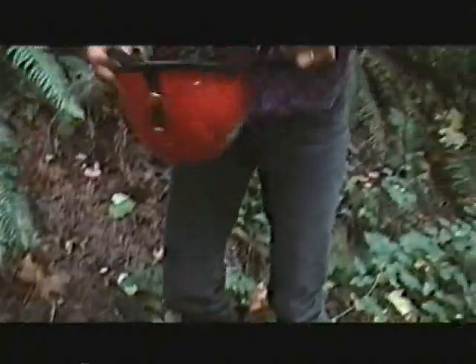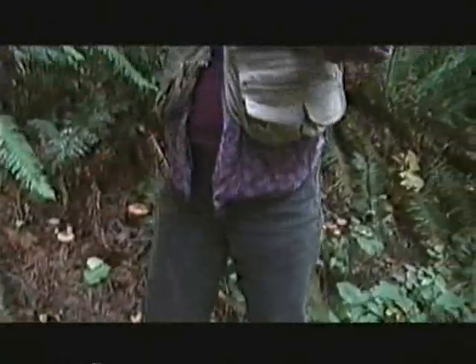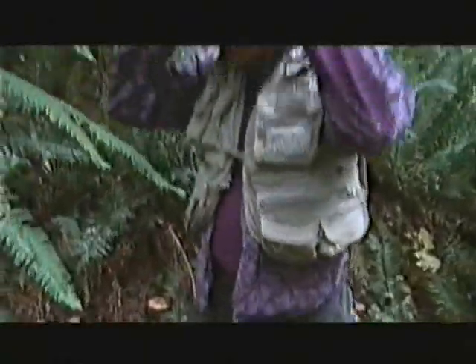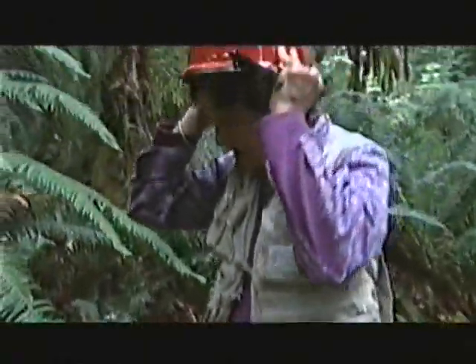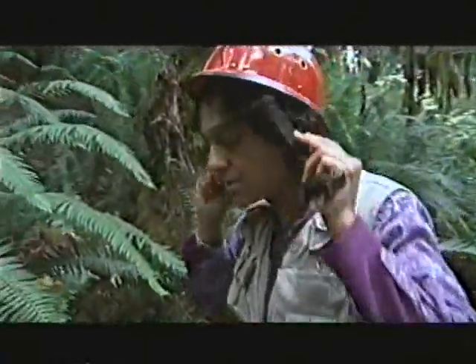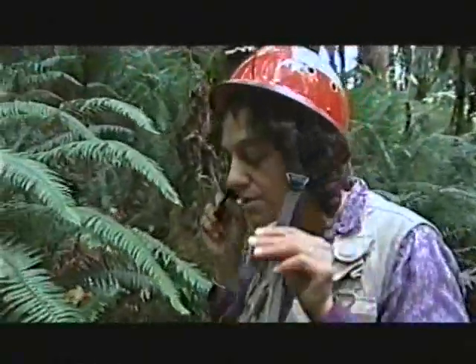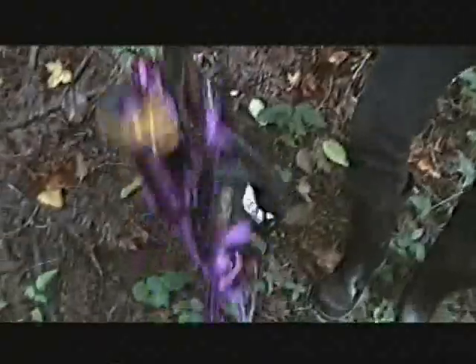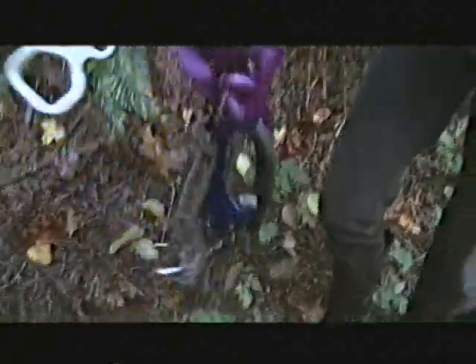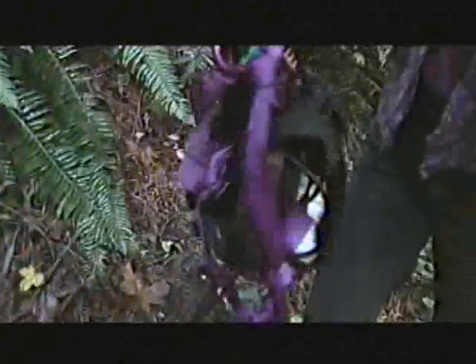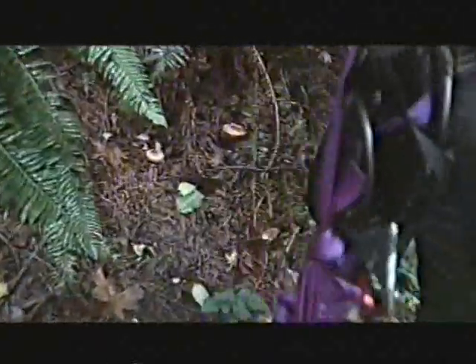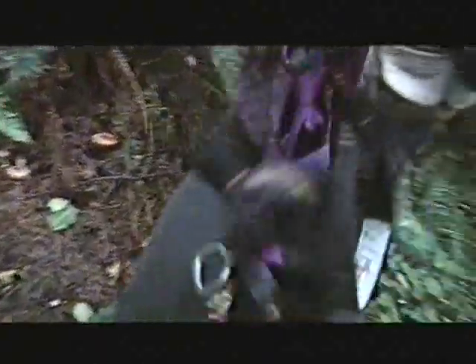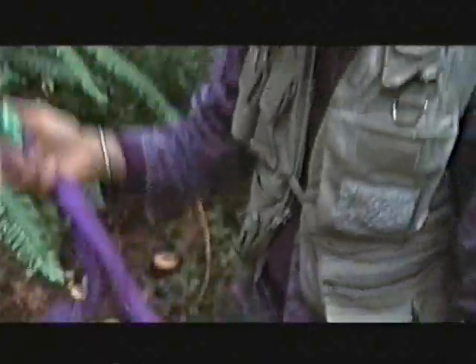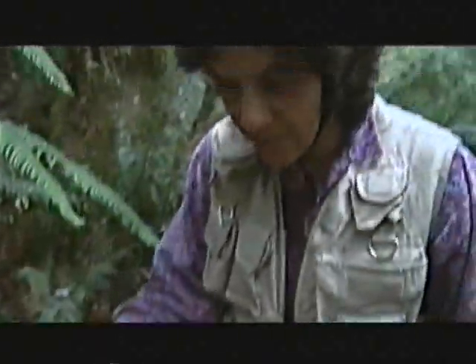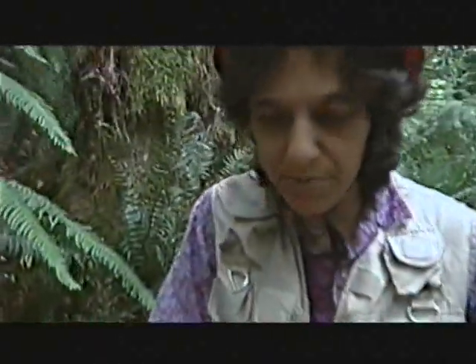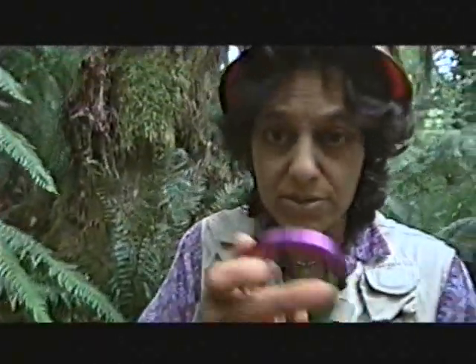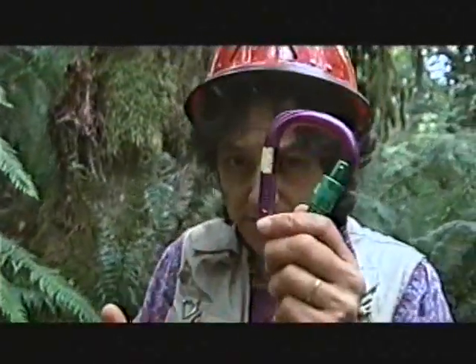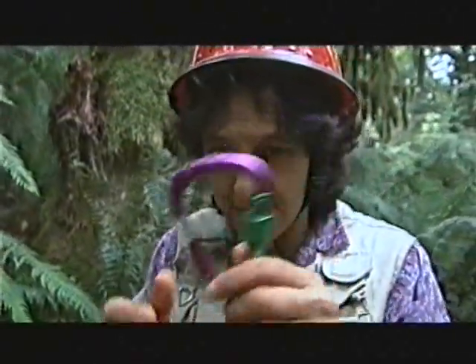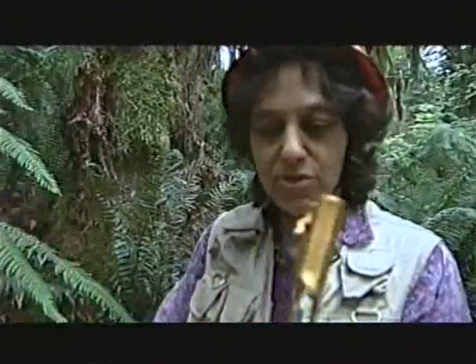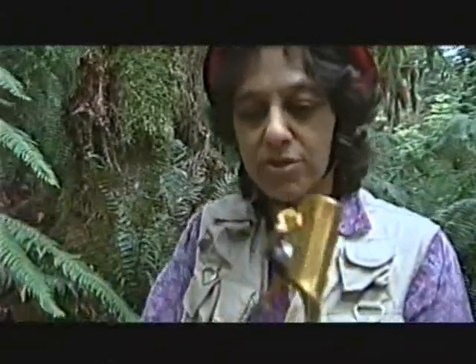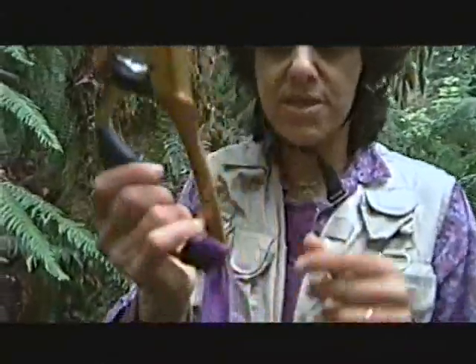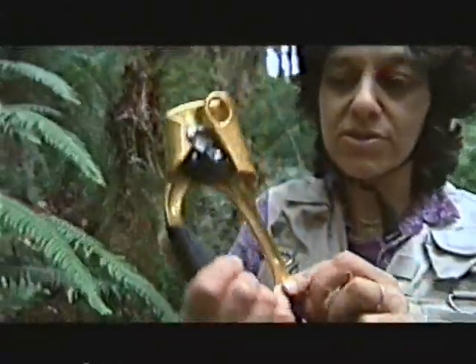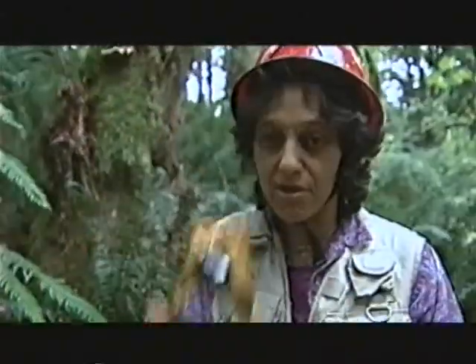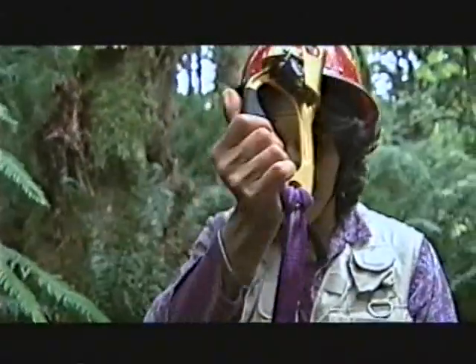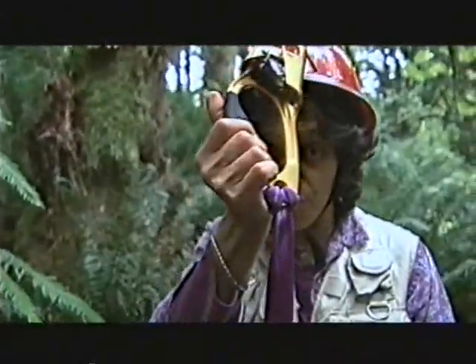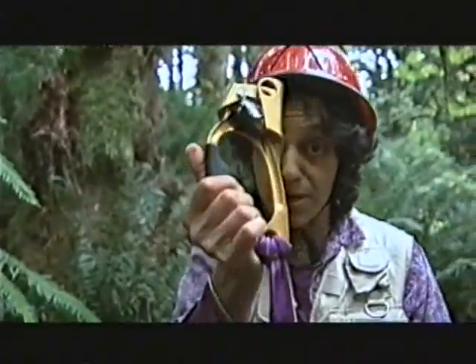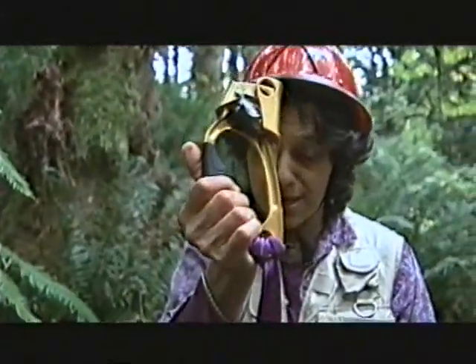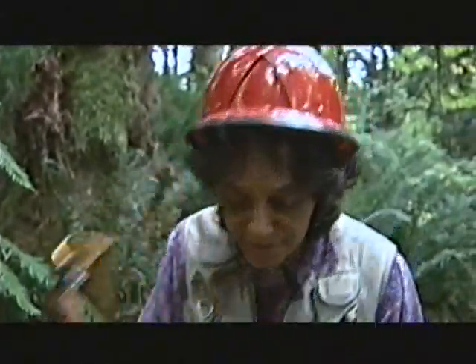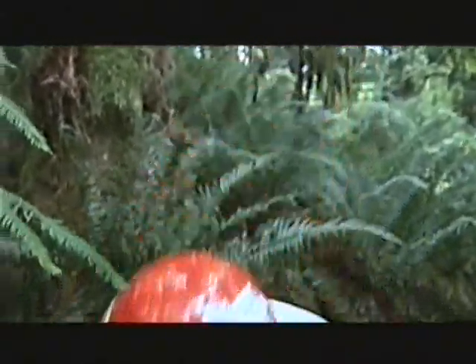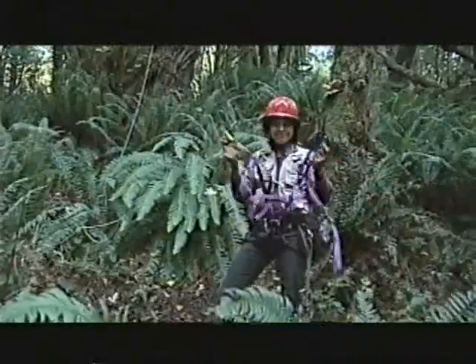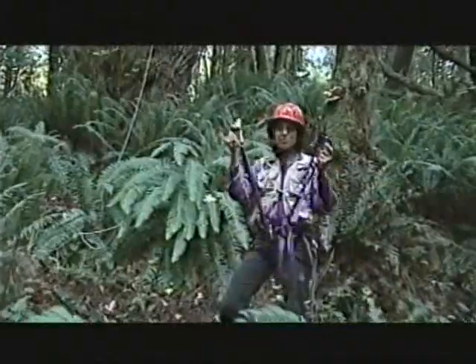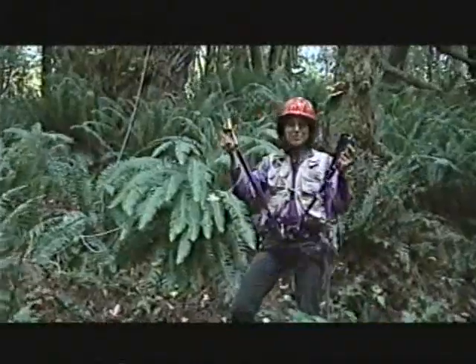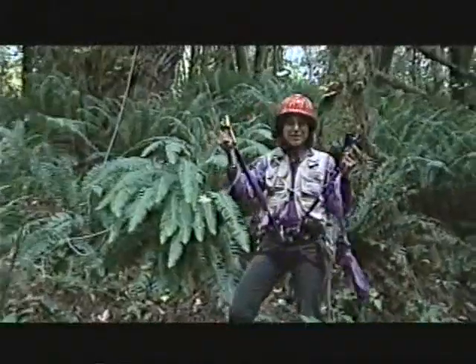Safety helmet. Climbing harness. So we got carabiners. These guys, these are called ascenders. They go up the rope but not down. Now we're really ready to go.